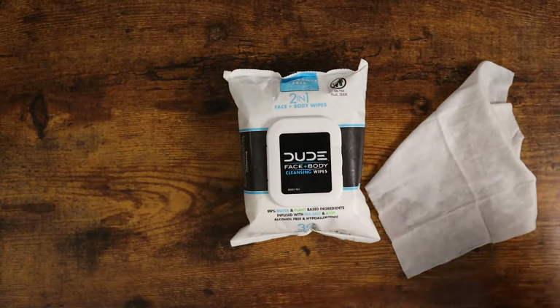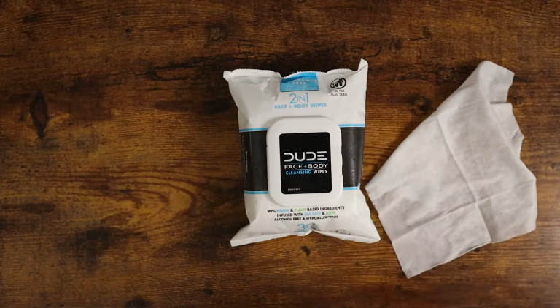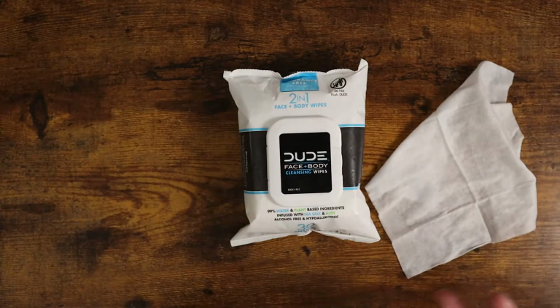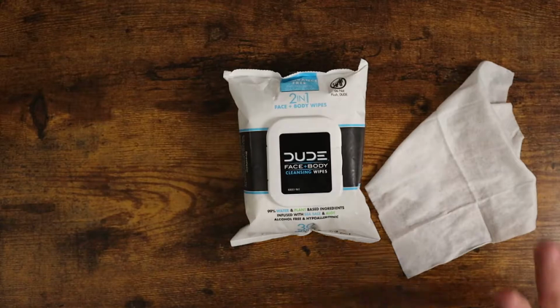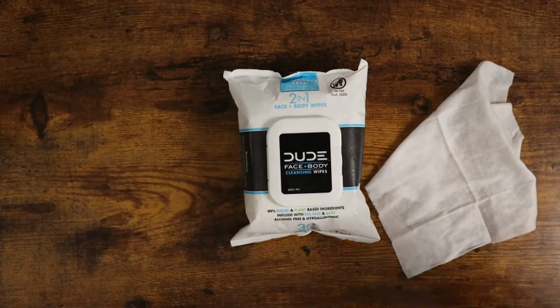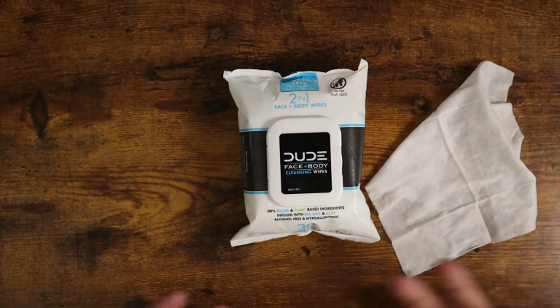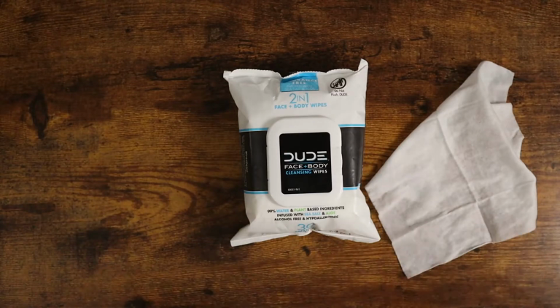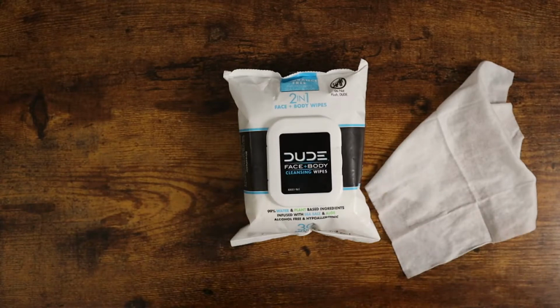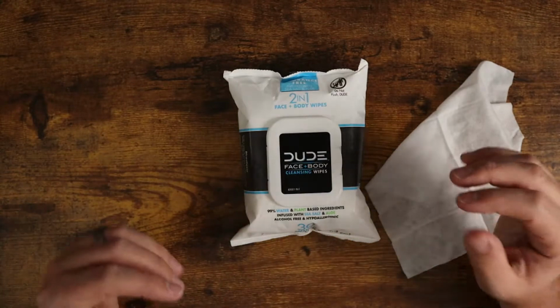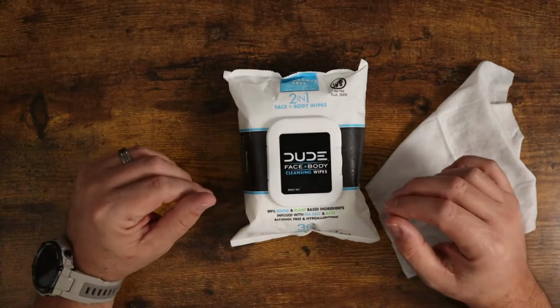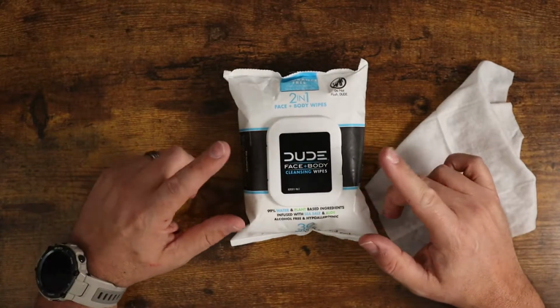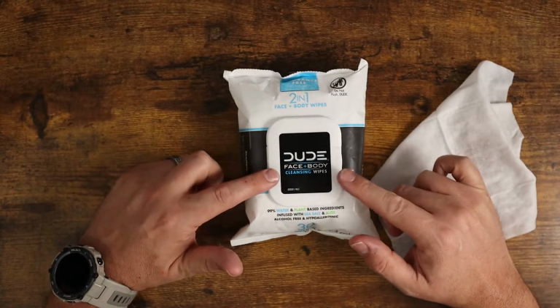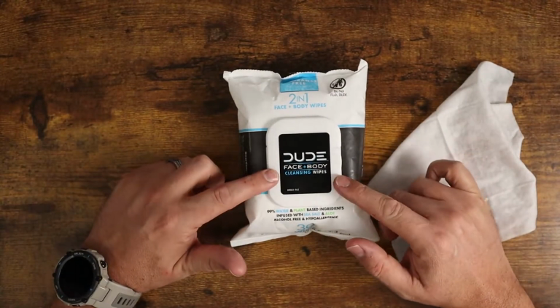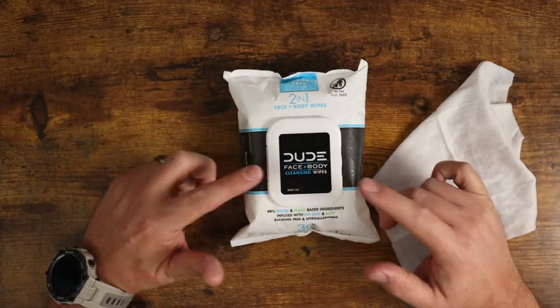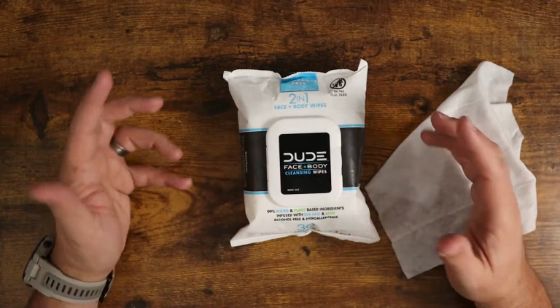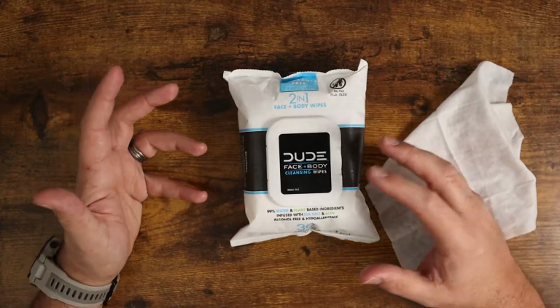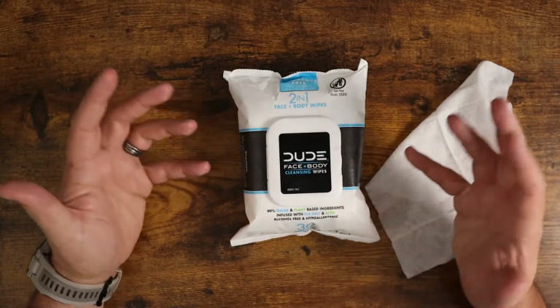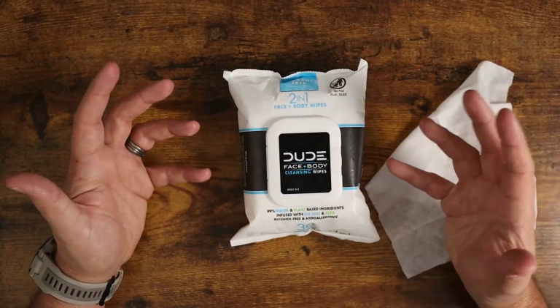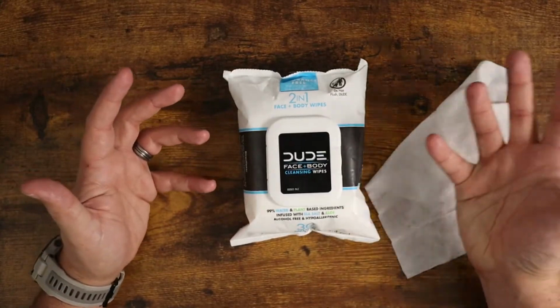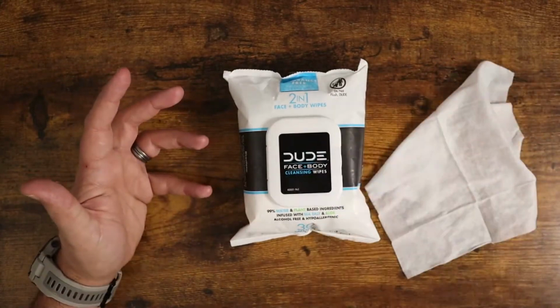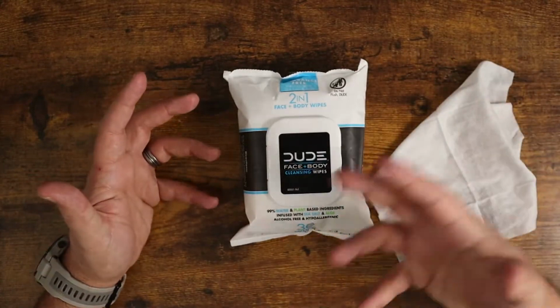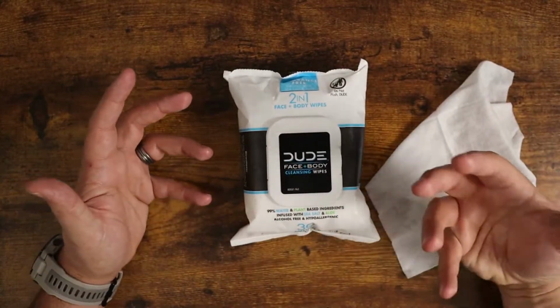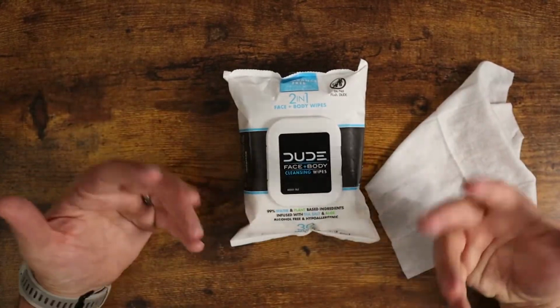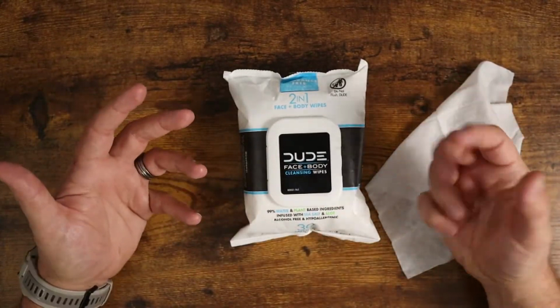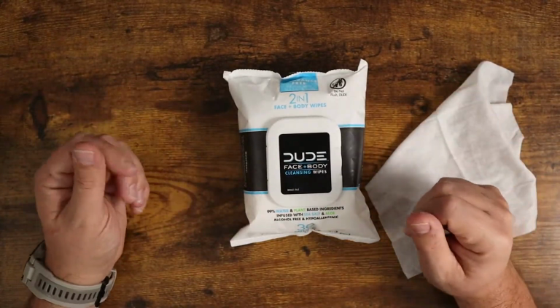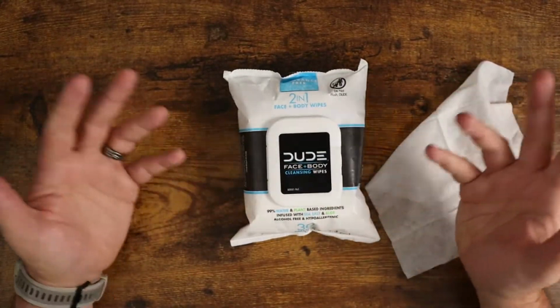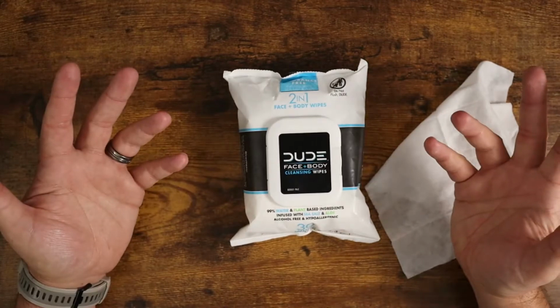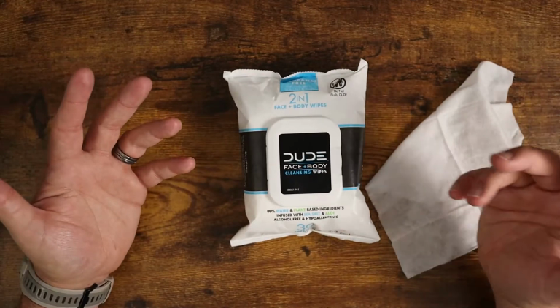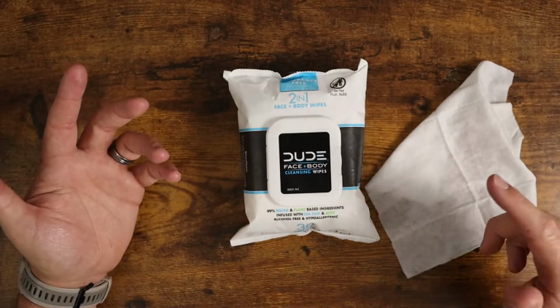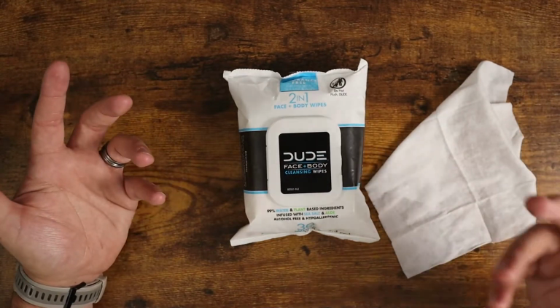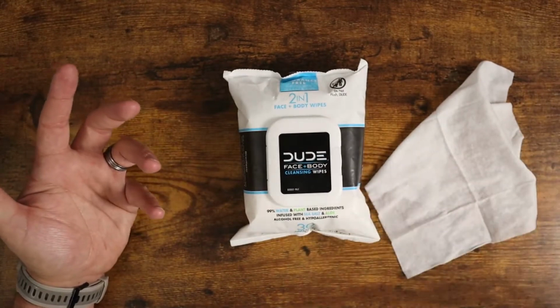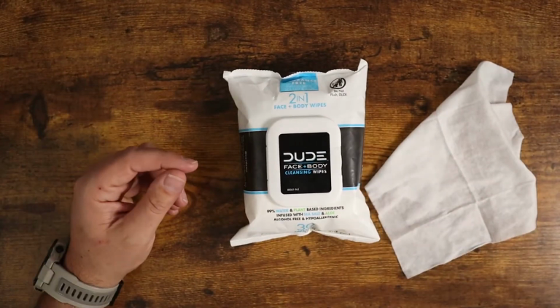I work from home and throughout the day it's just a nice refreshing wipe, but it's also great to use right before you go to bed. I particularly like to use these to clean my face off right before bed. They work really, really great for that.